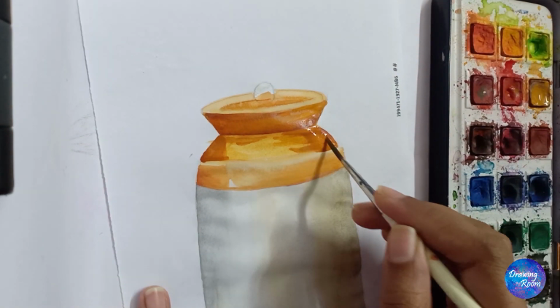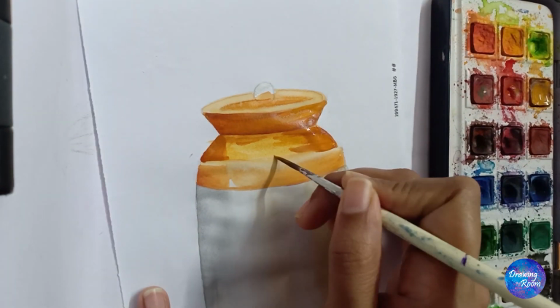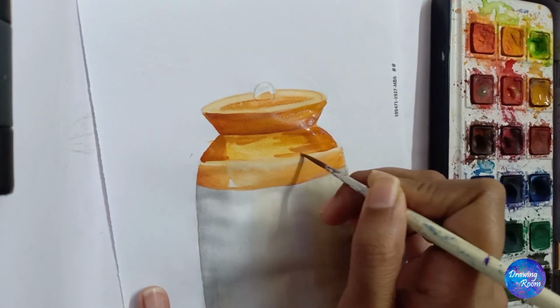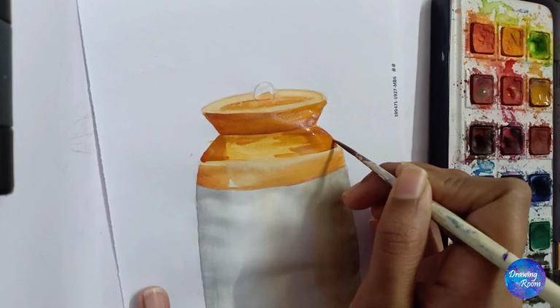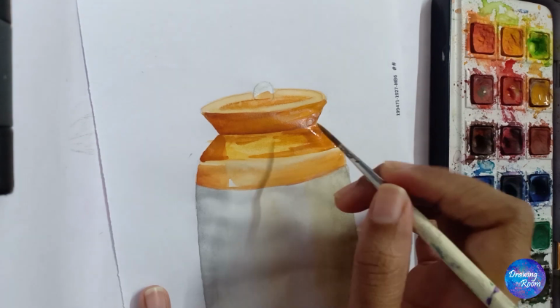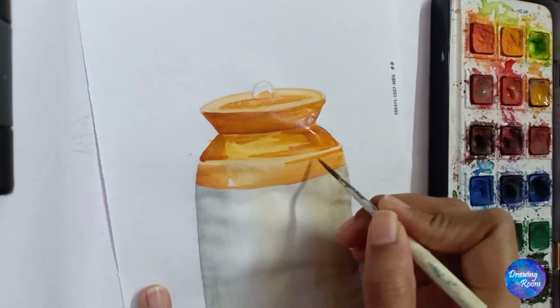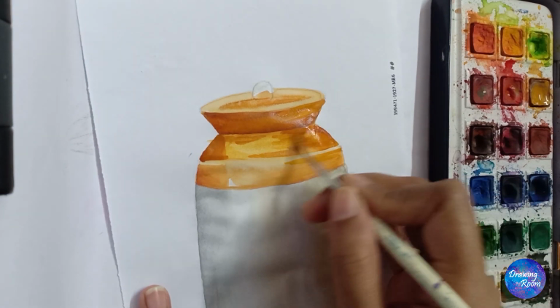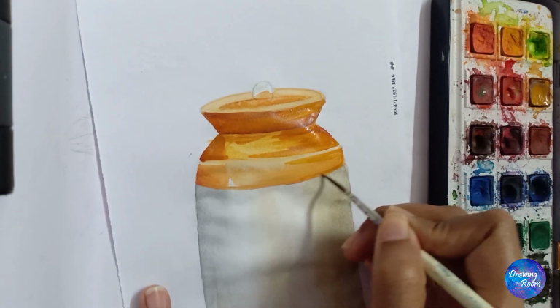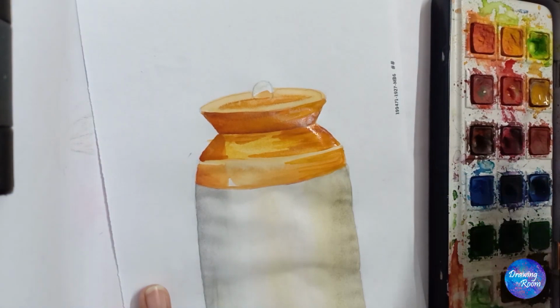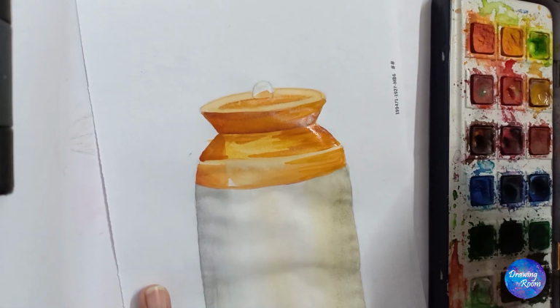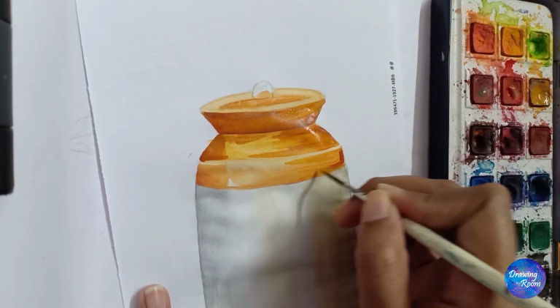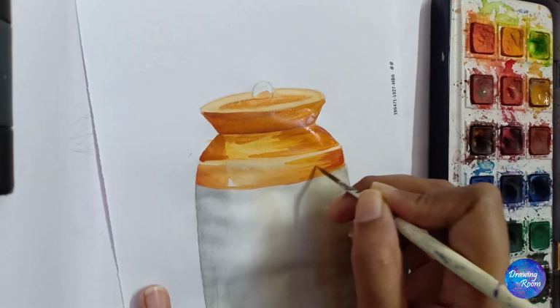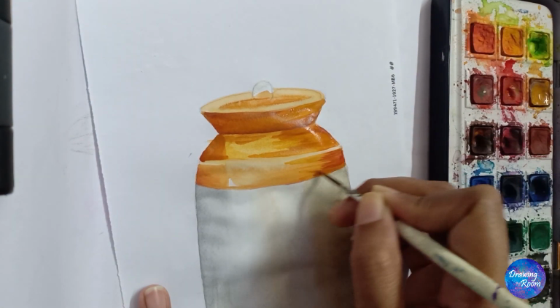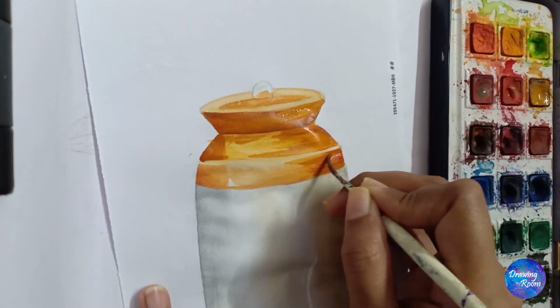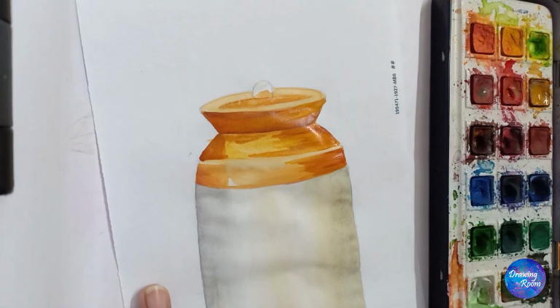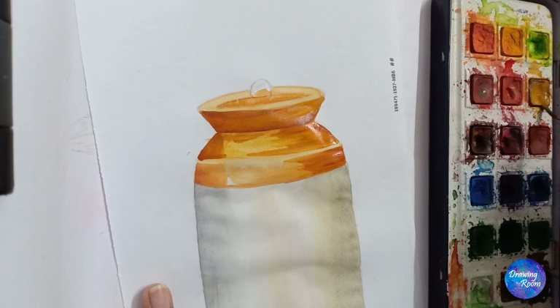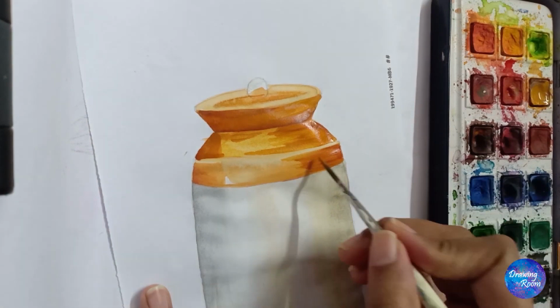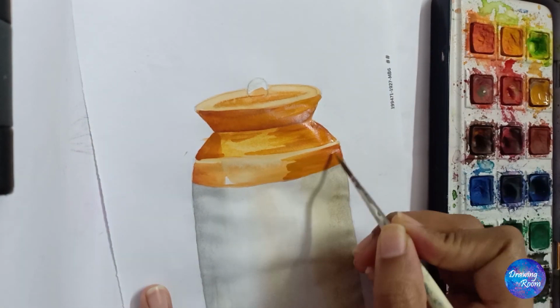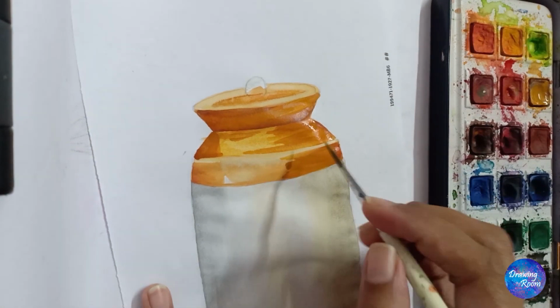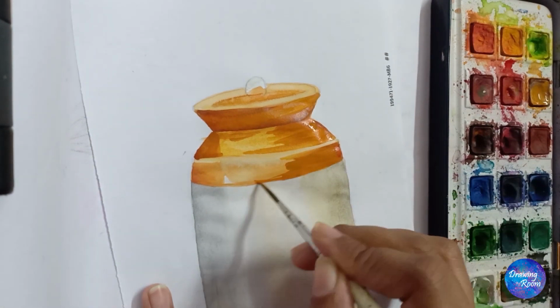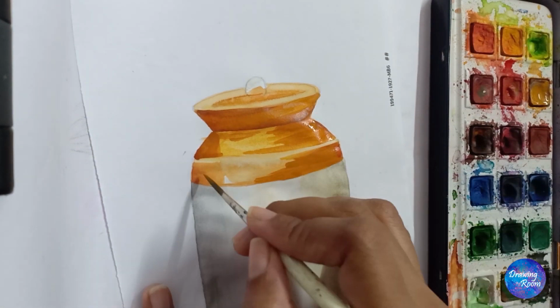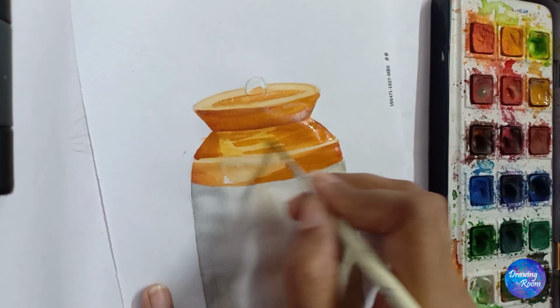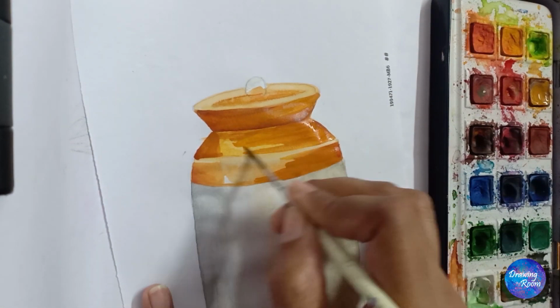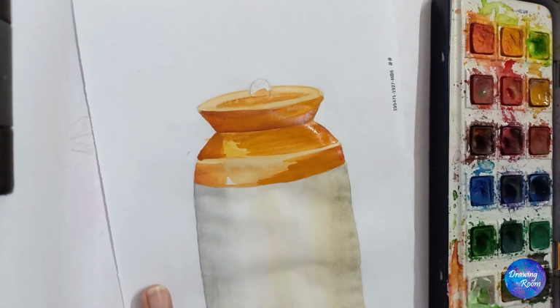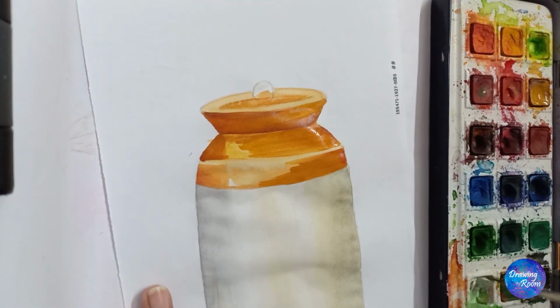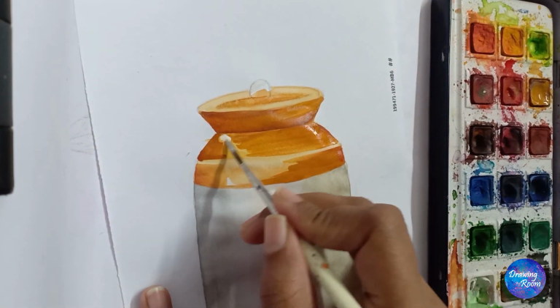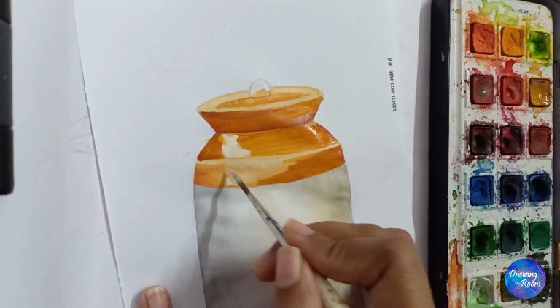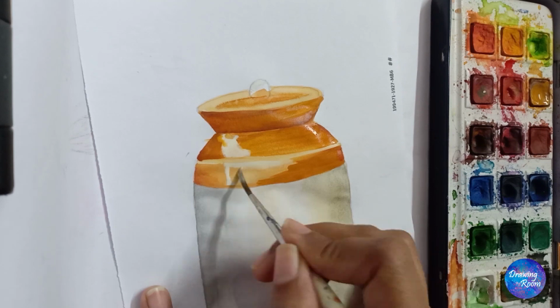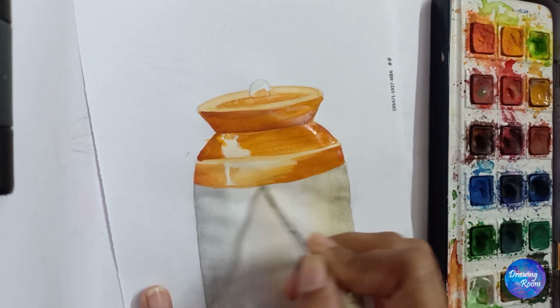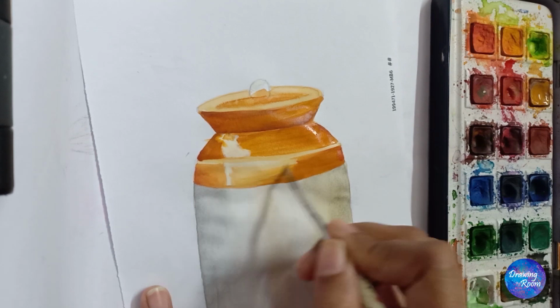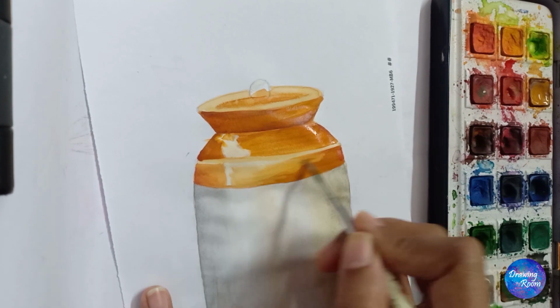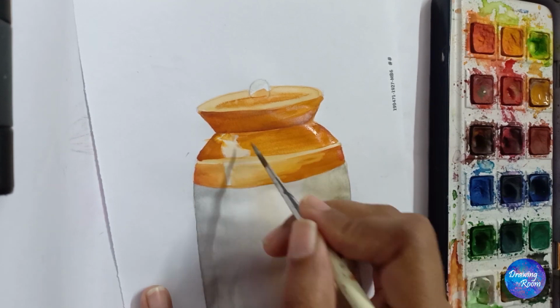If you add more water, it will become lighter. If you use more color than water, it will be a darker shade. I am using only yellow ochre and a little bit of orange on this part, and then merging it with white.